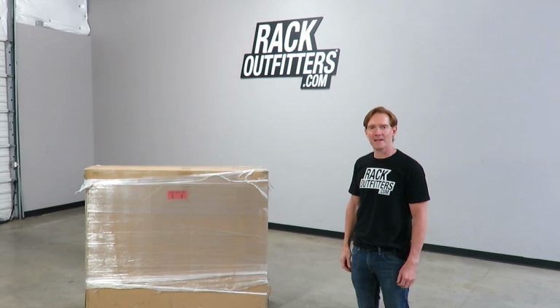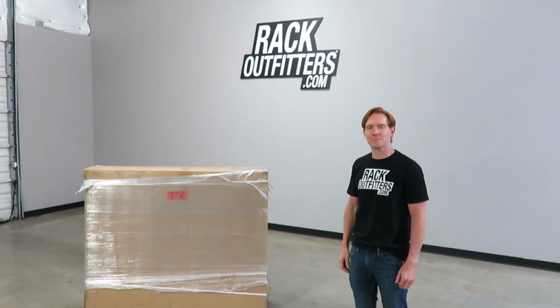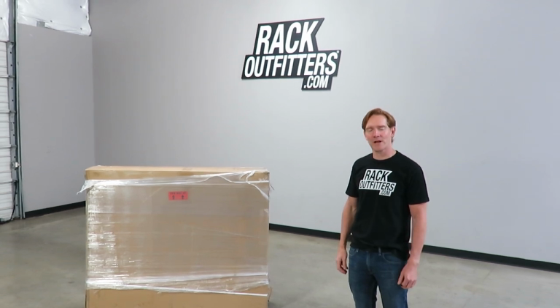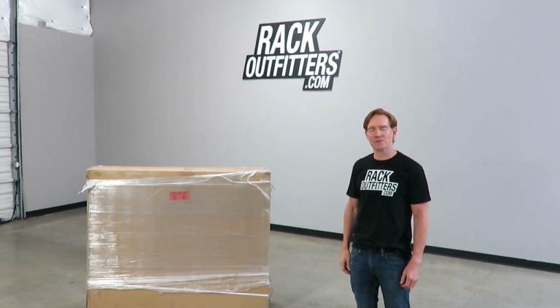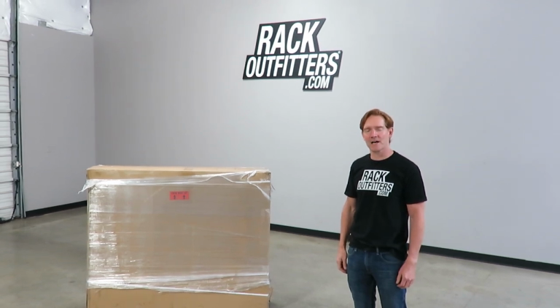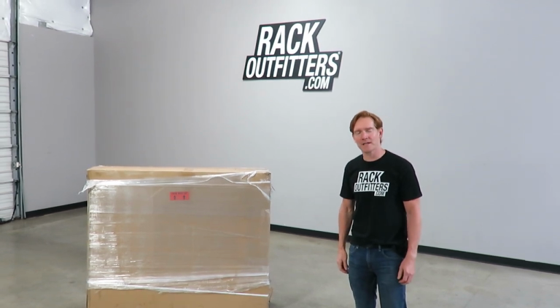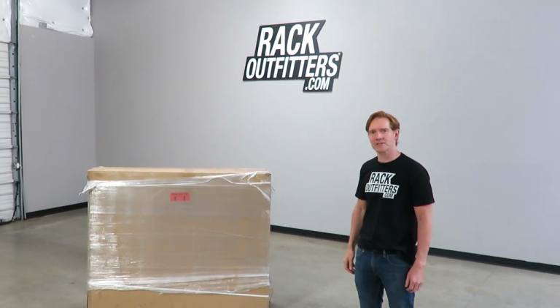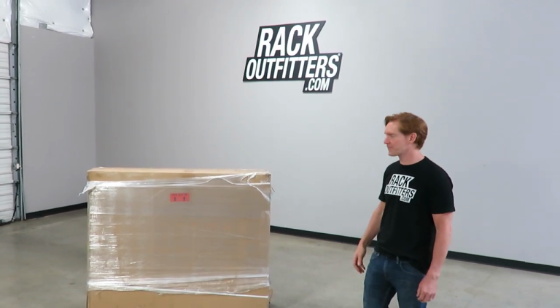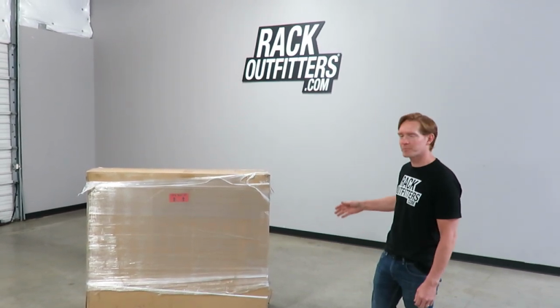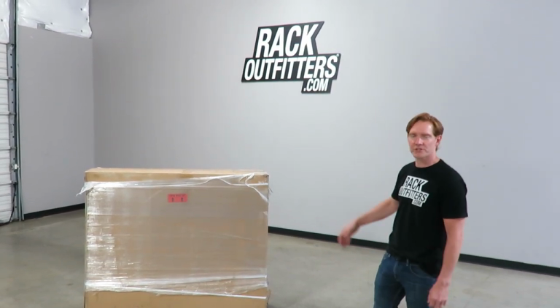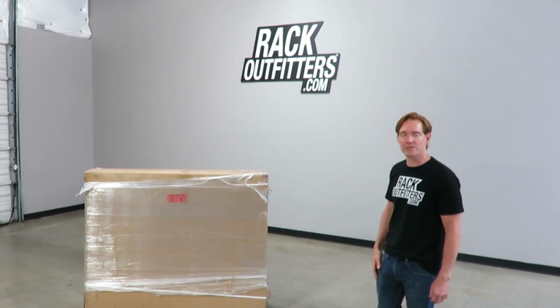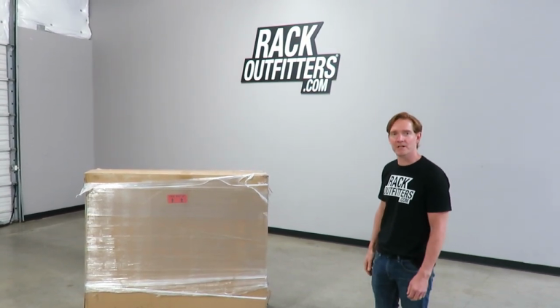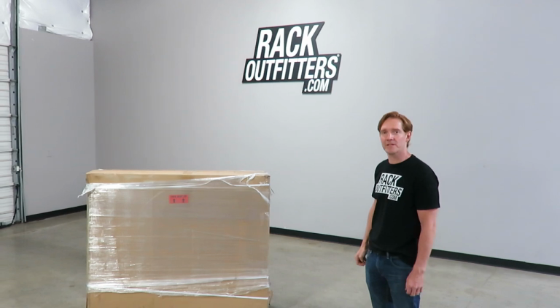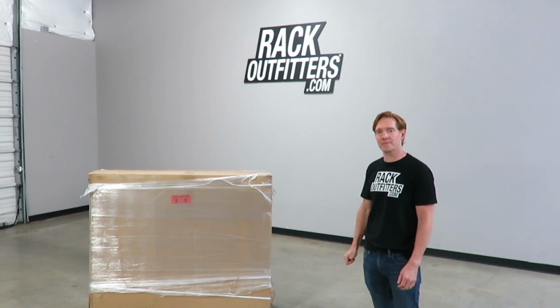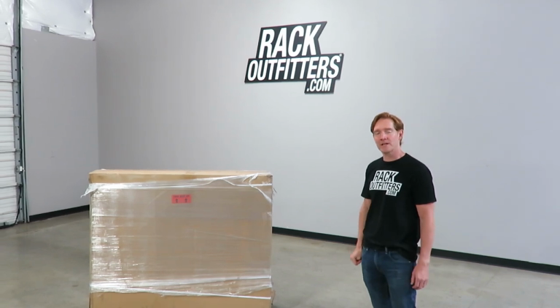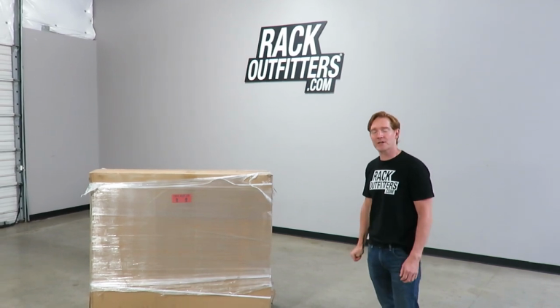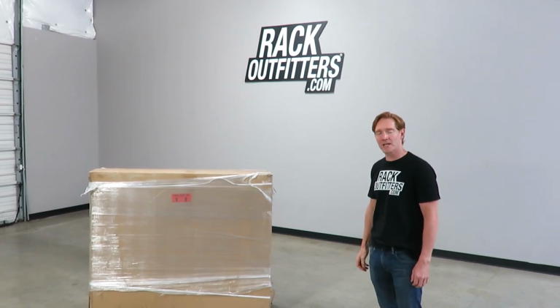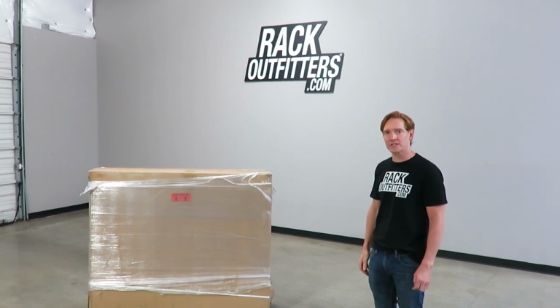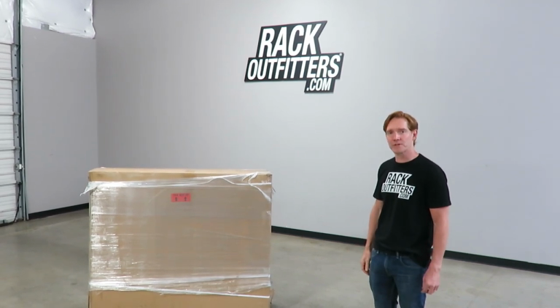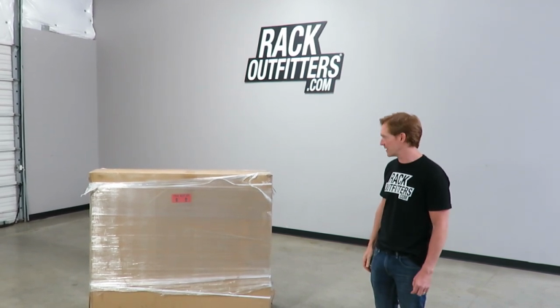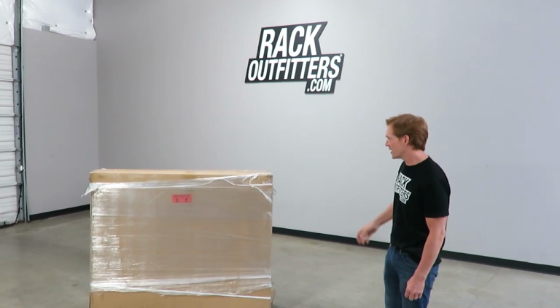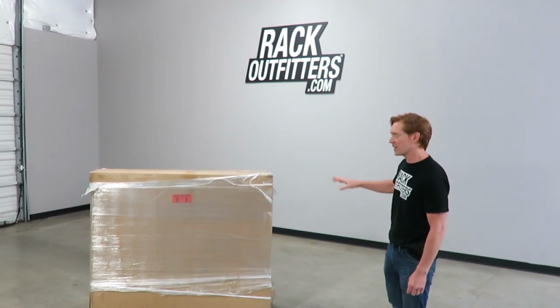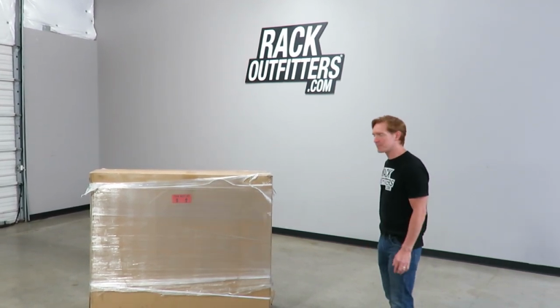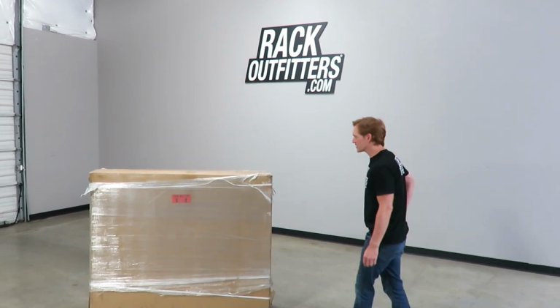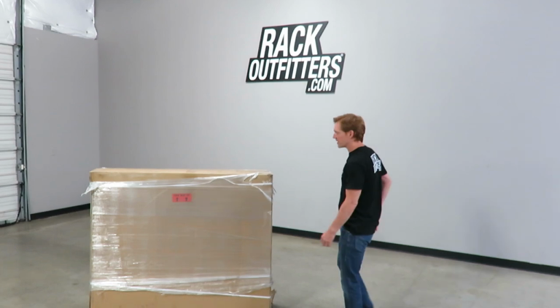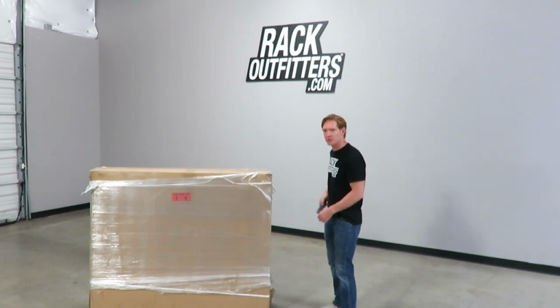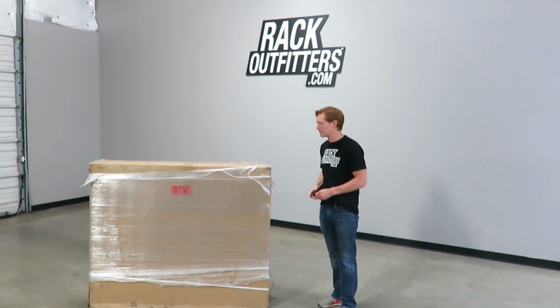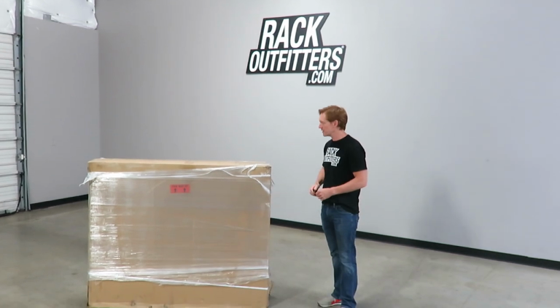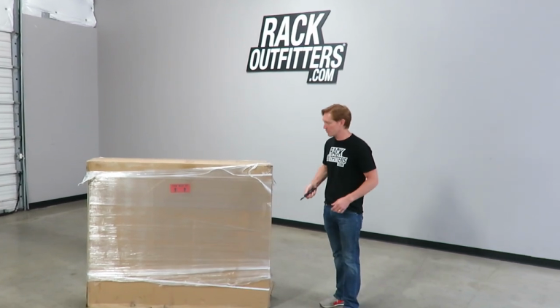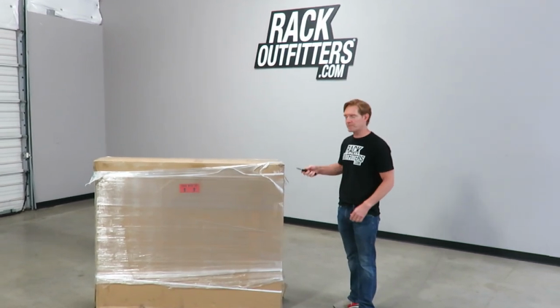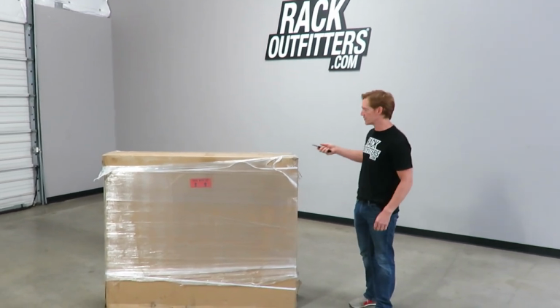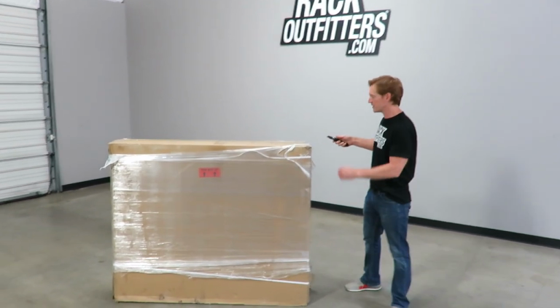Hey, it's Paul with rackoutfitters.com, and this is a first impressions and box opening of the Yakima Skyrise HD rooftop tent. We'll go ahead and unbox this tent to show what you can expect when you receive it.